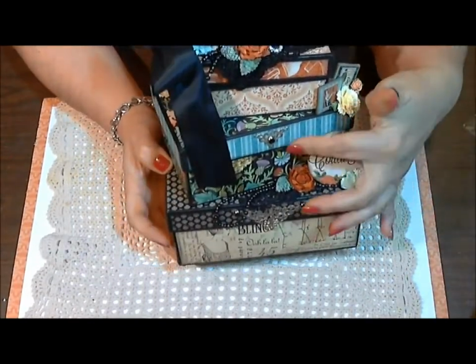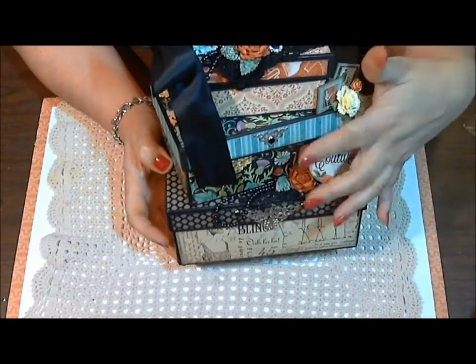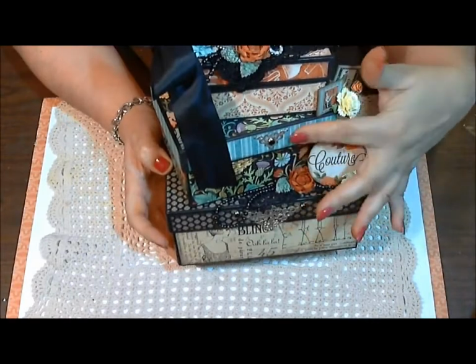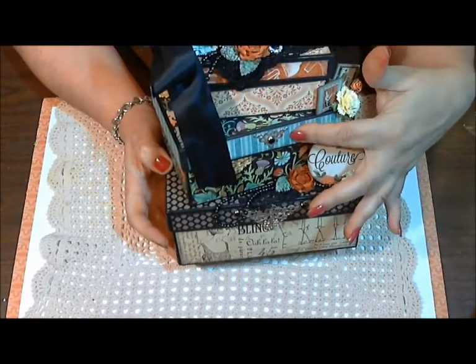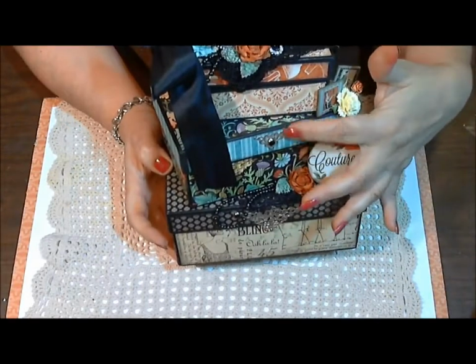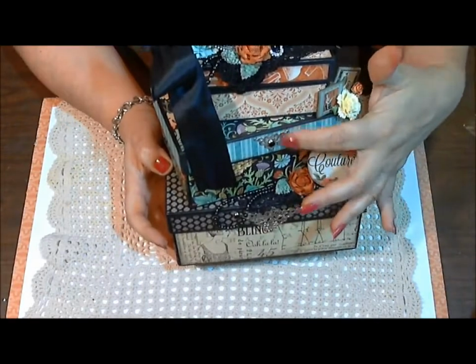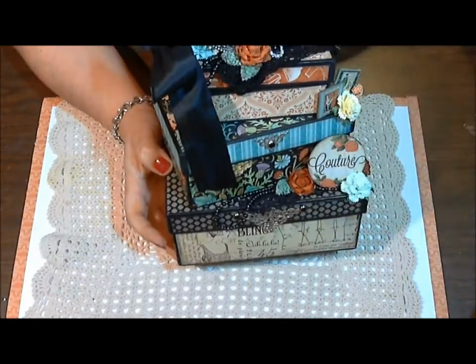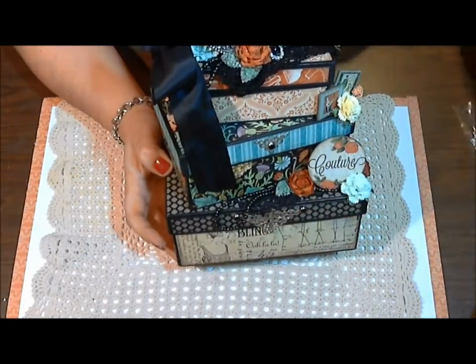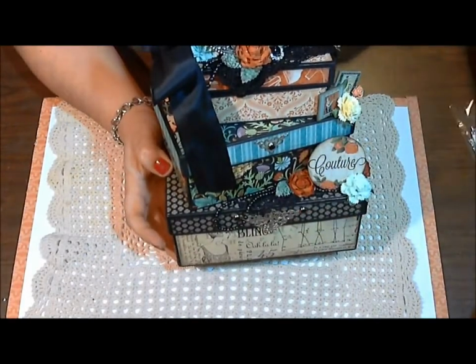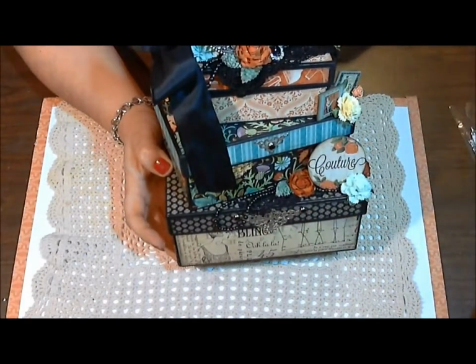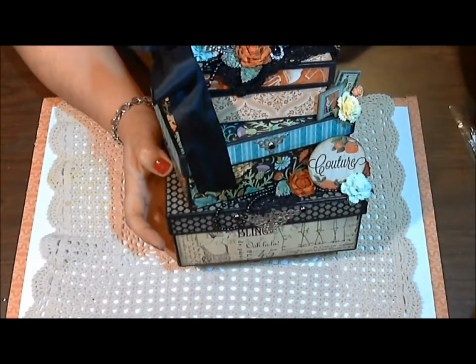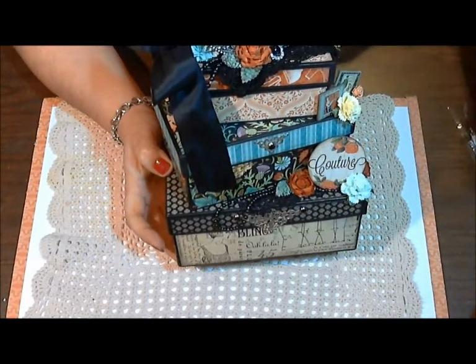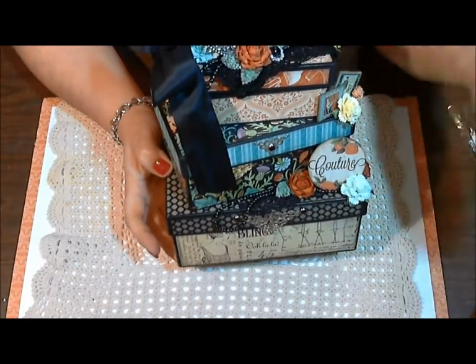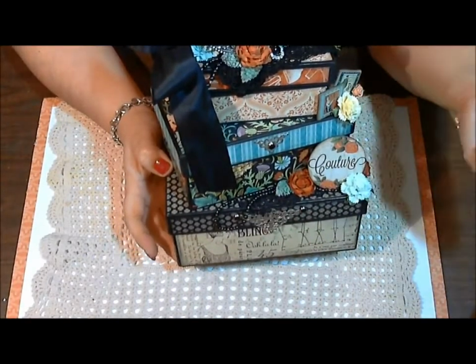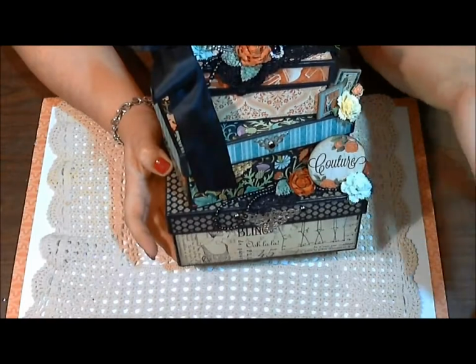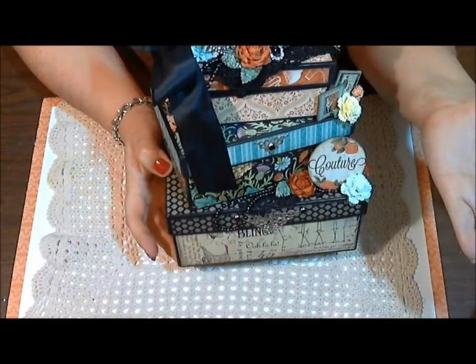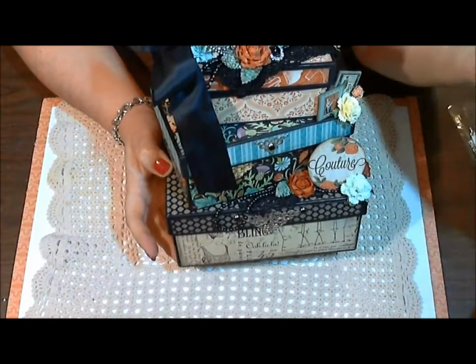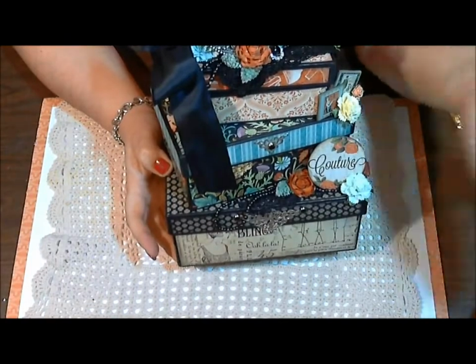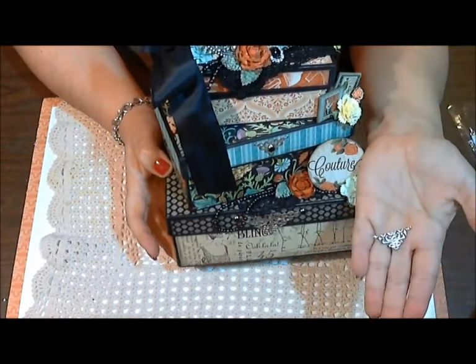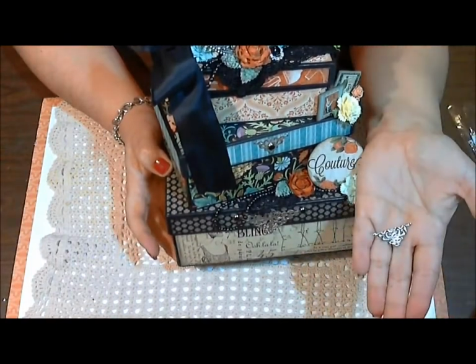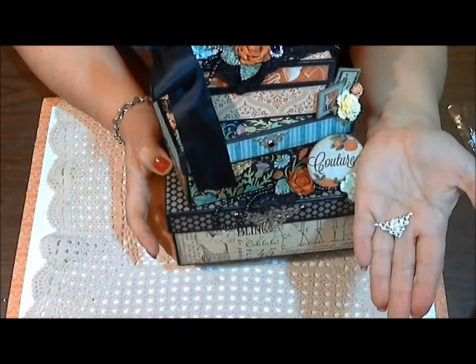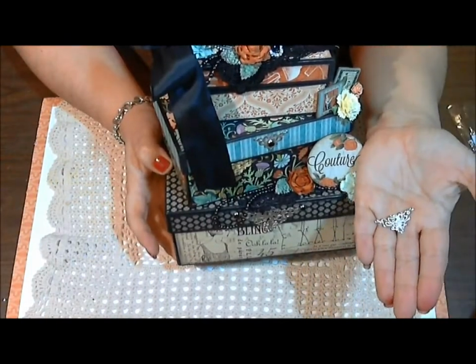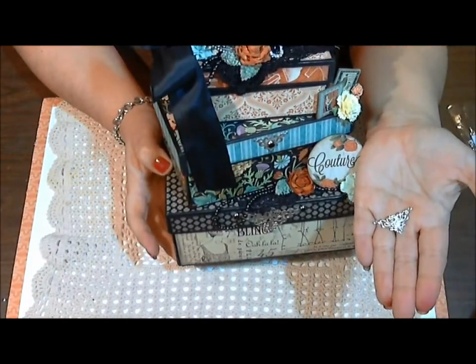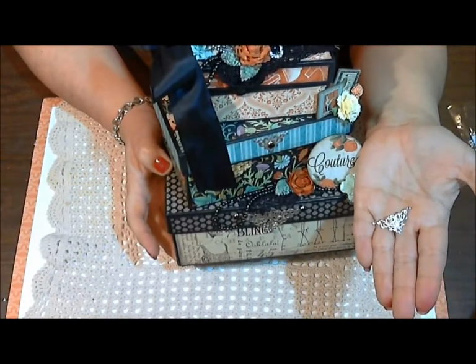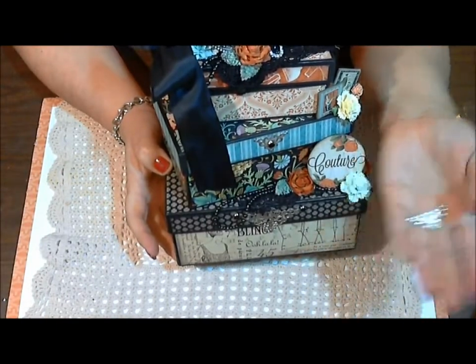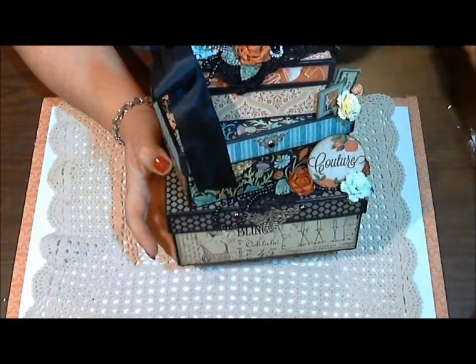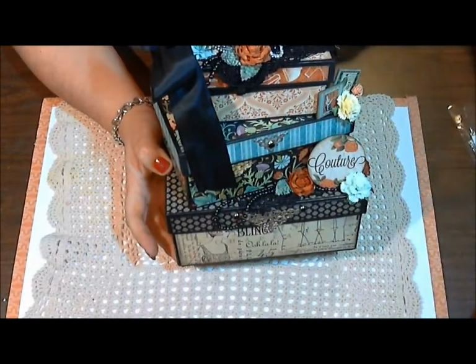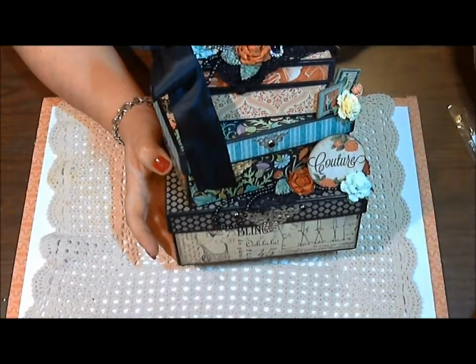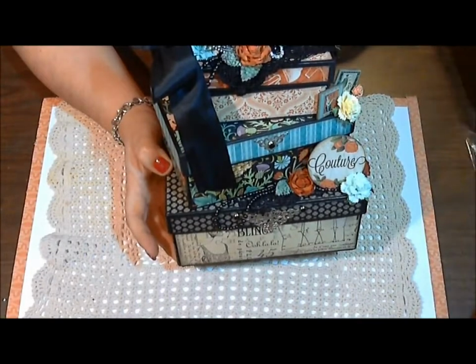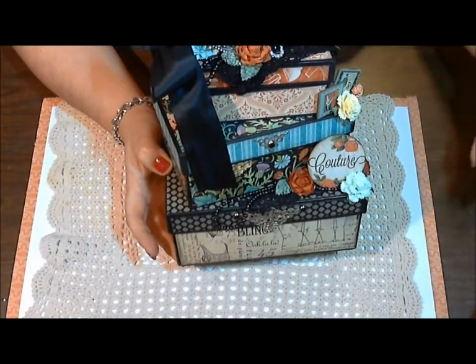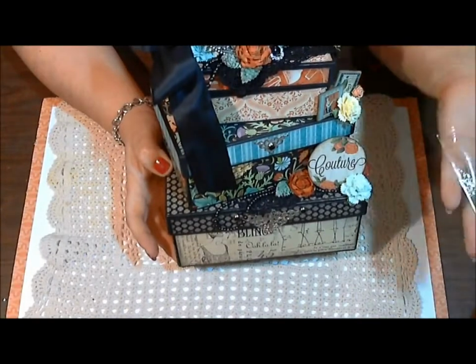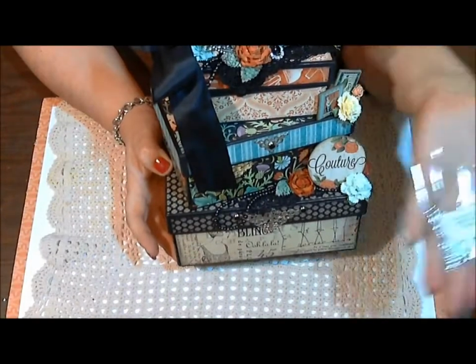Then on this second section, what I used here is a small filigree corner and it looks like that. And this is the packaging for that one too.